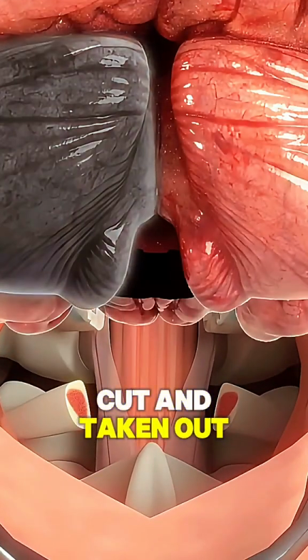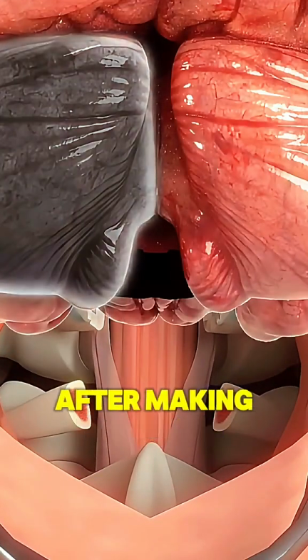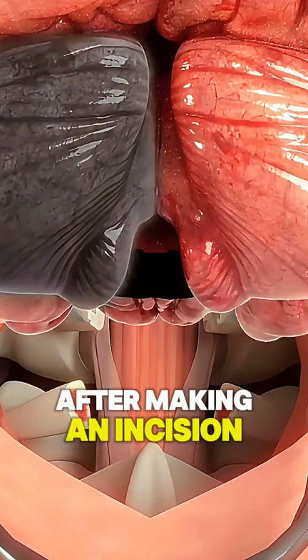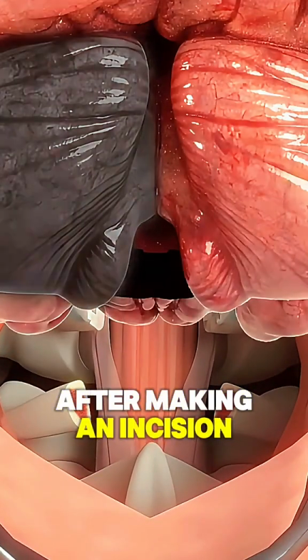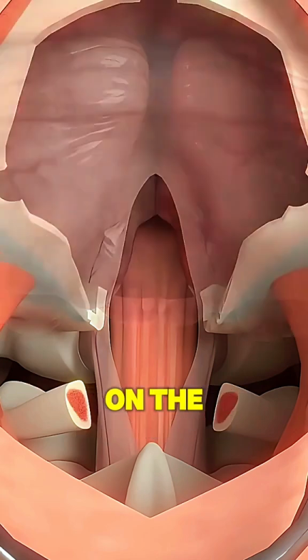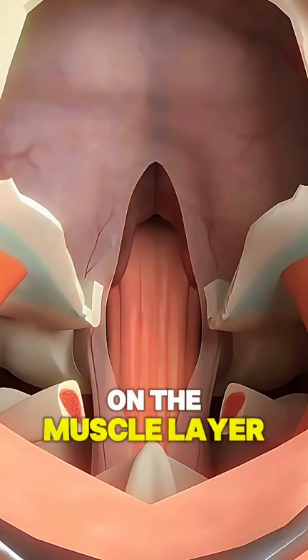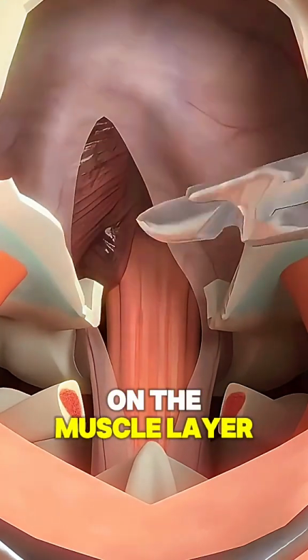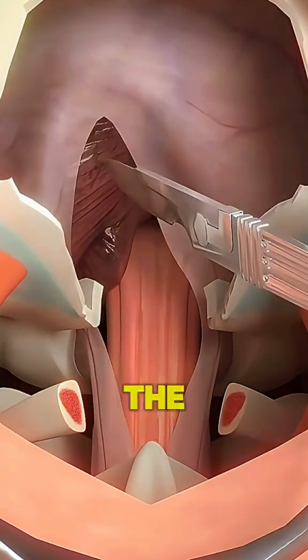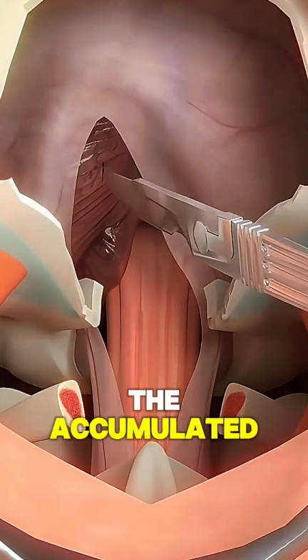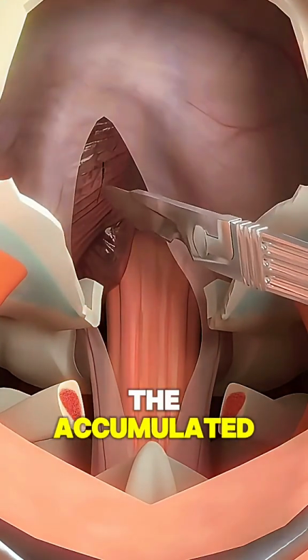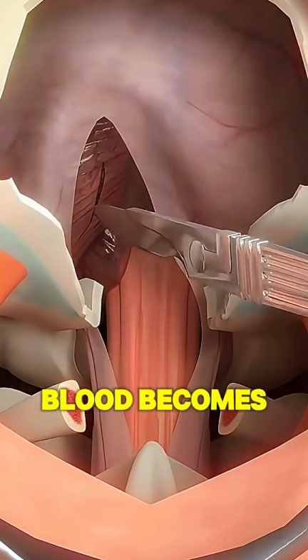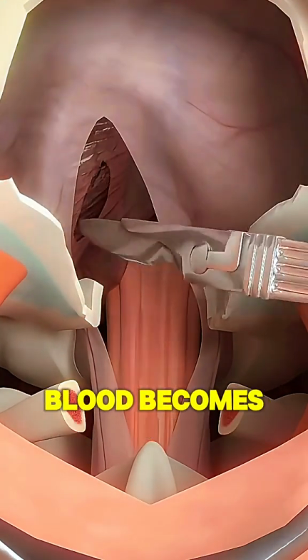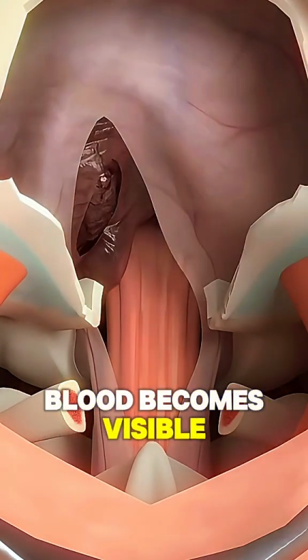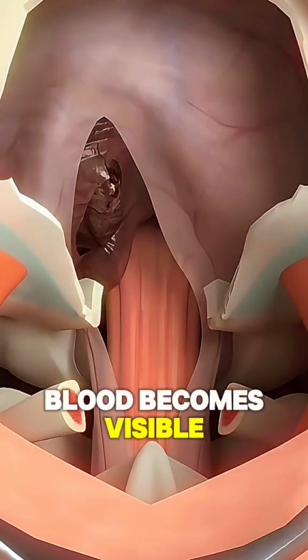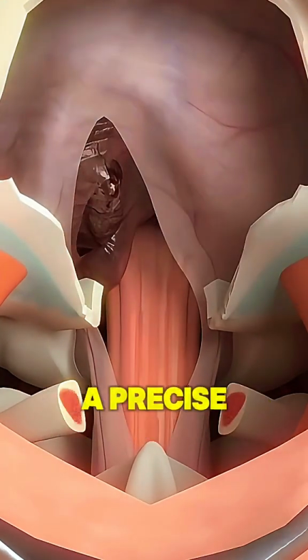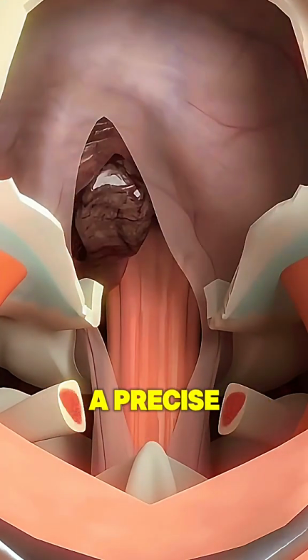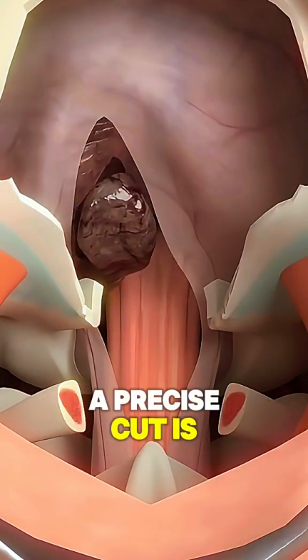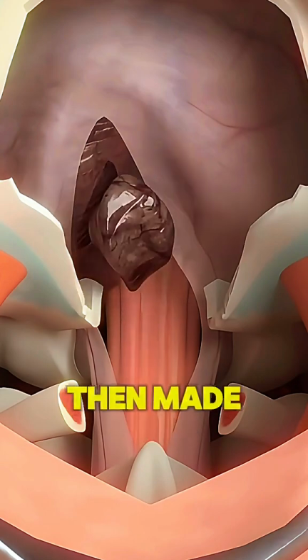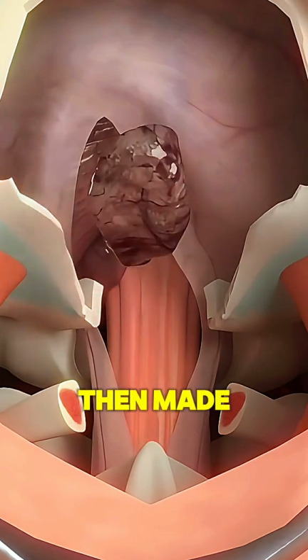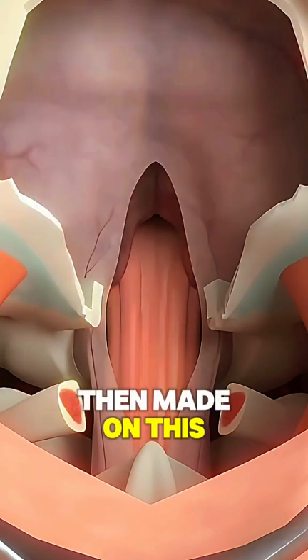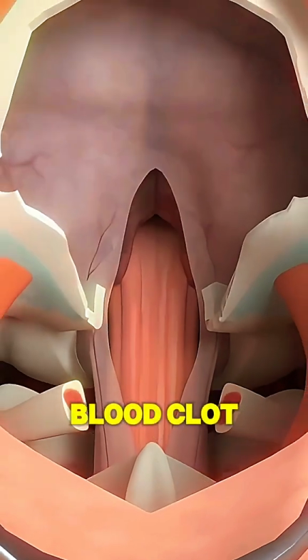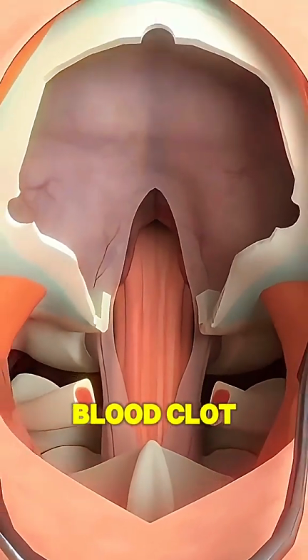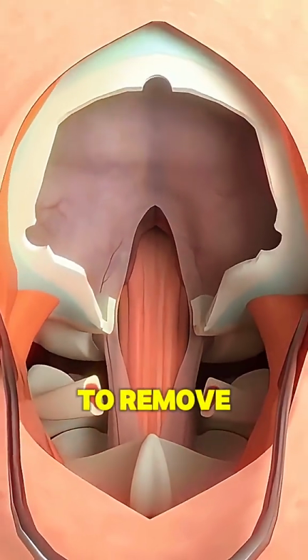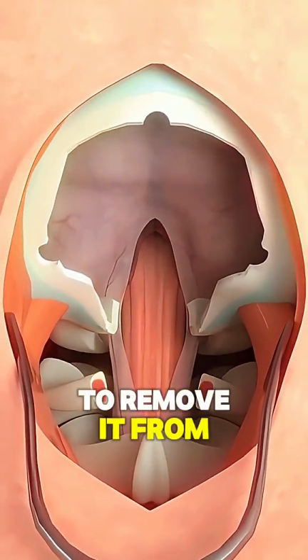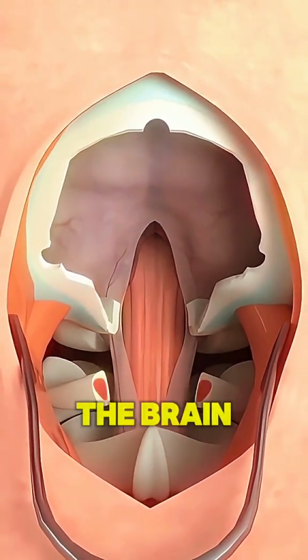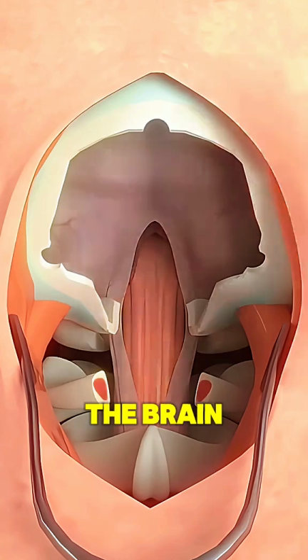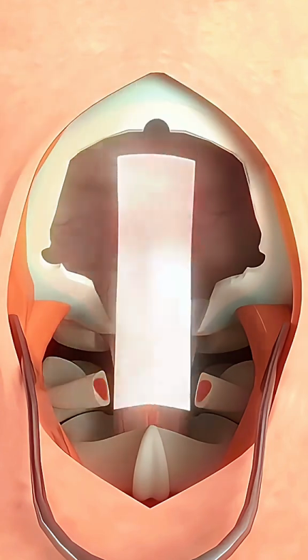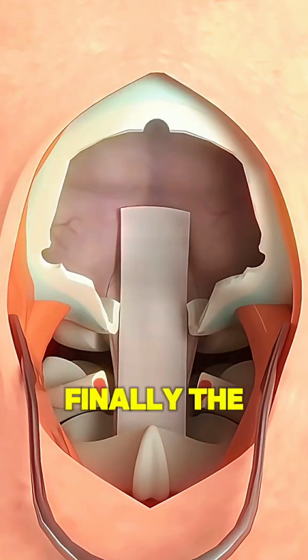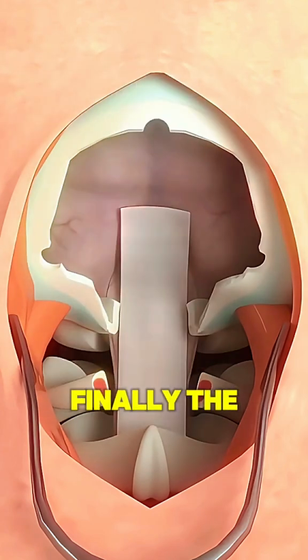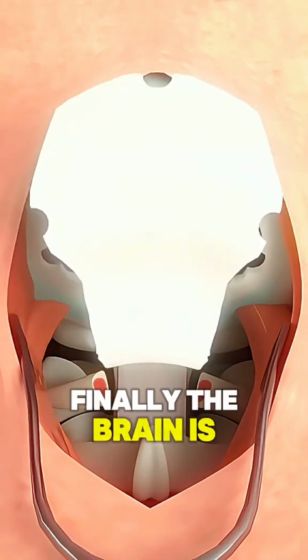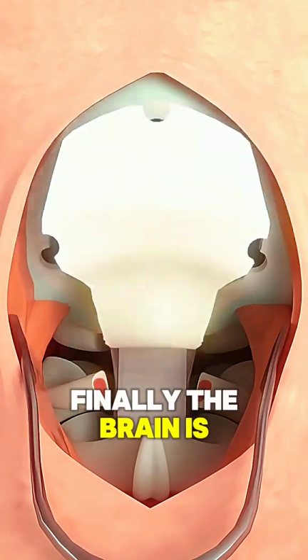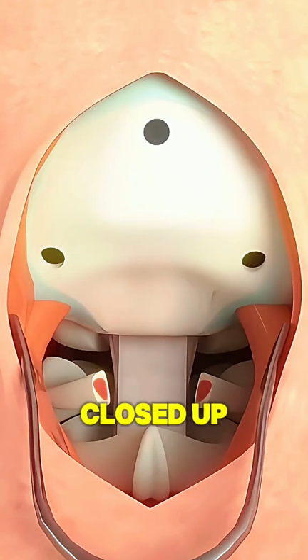After making an incision on the muscle layer, the accumulated blood becomes visible. A precise cut is then made on this blood clot to remove it from the brain. Finally, the brain is closed up.